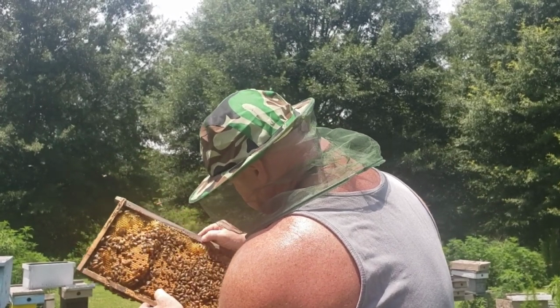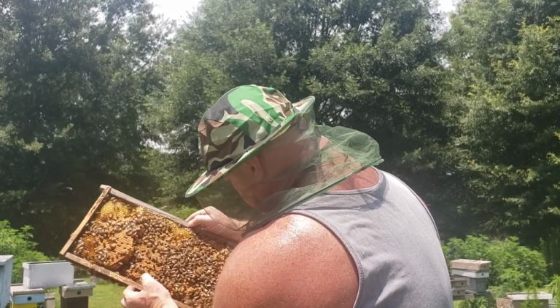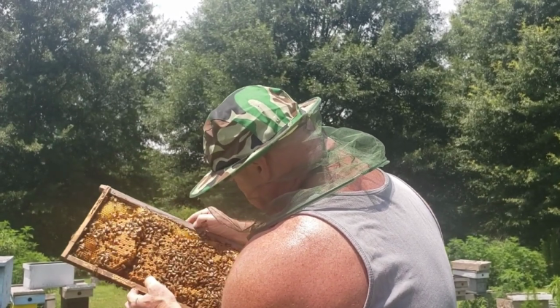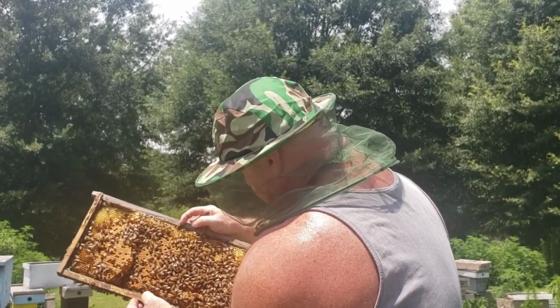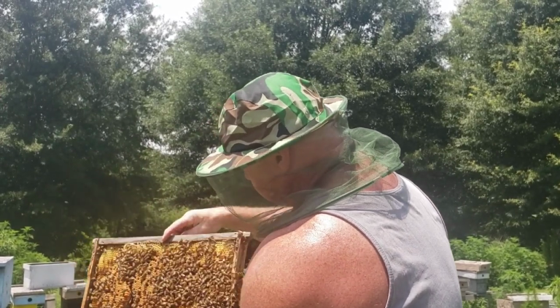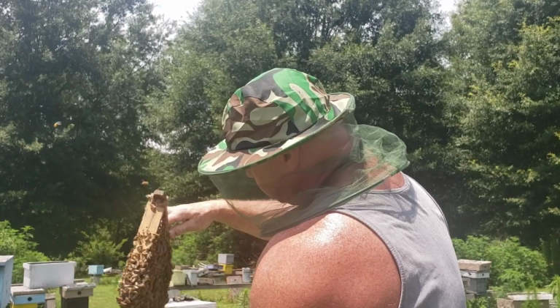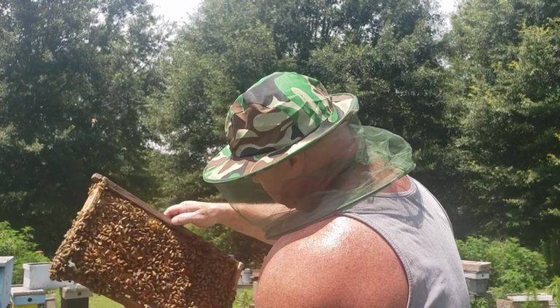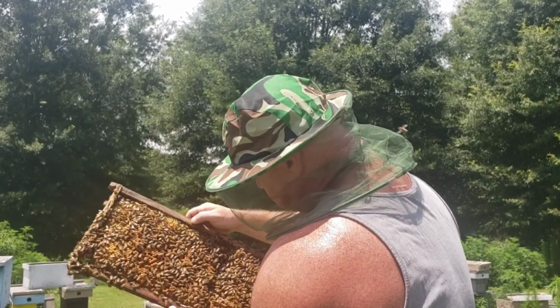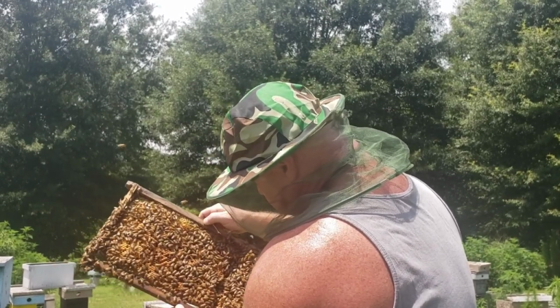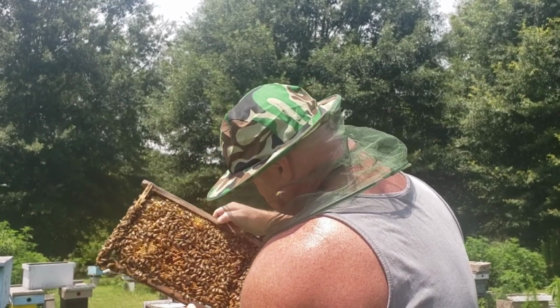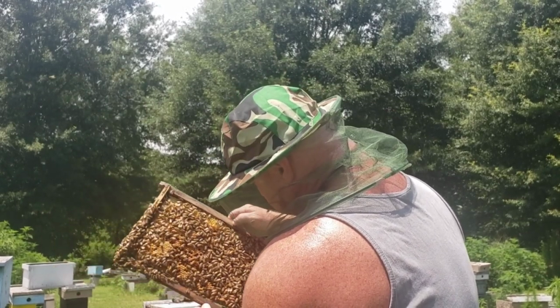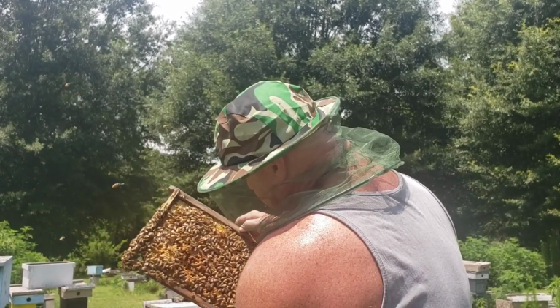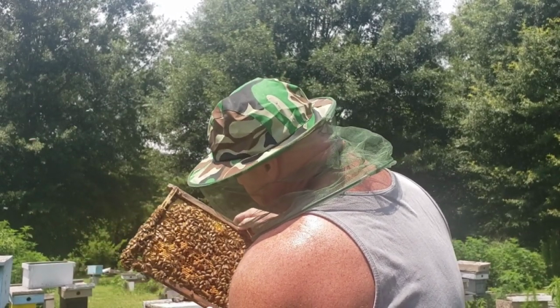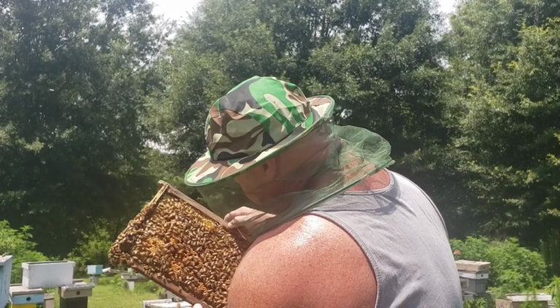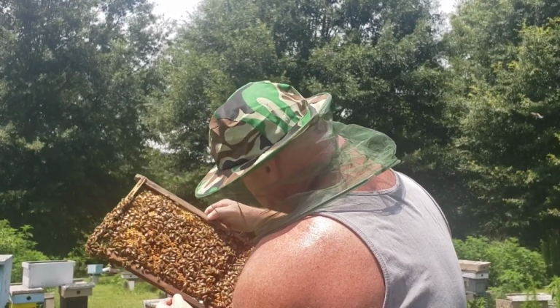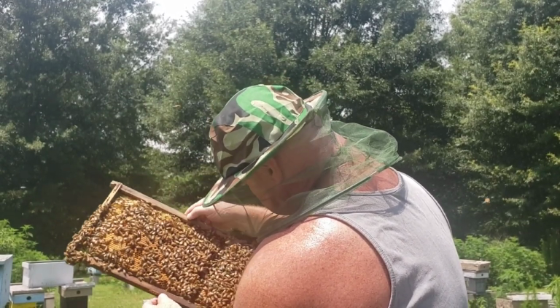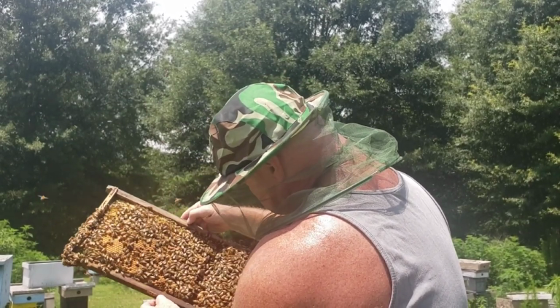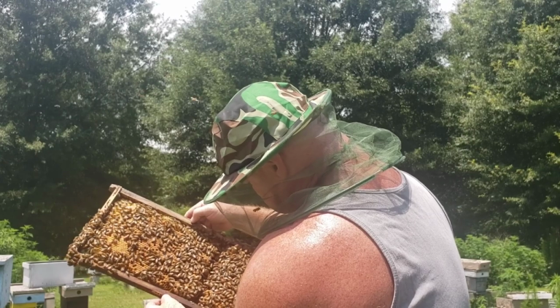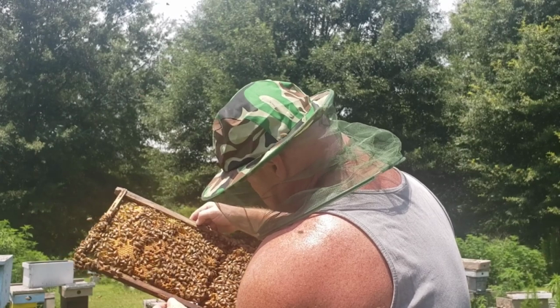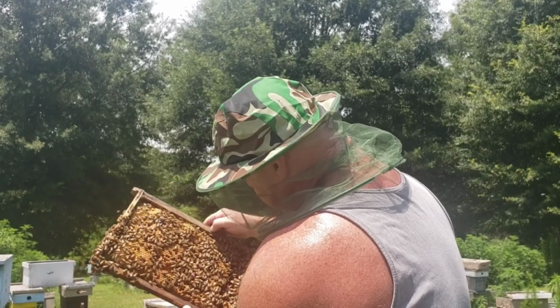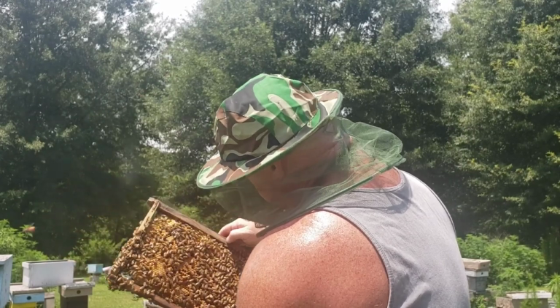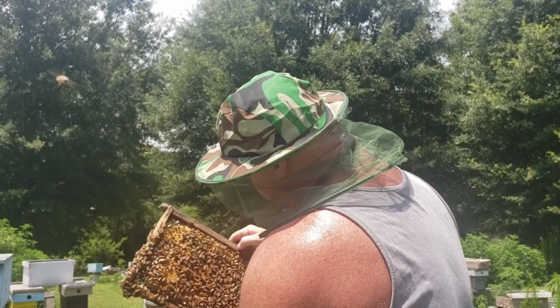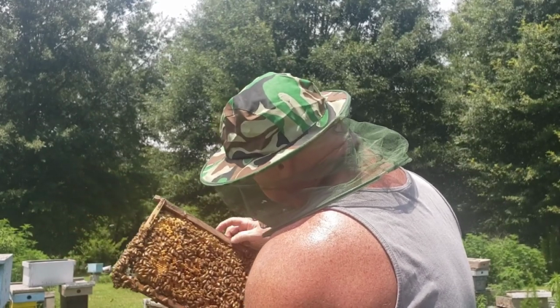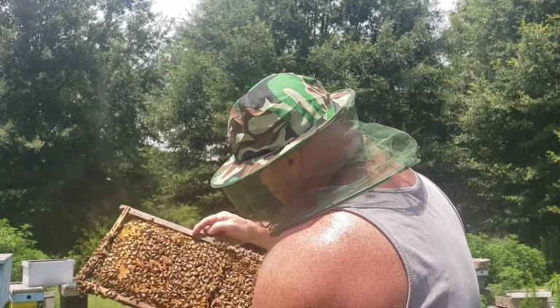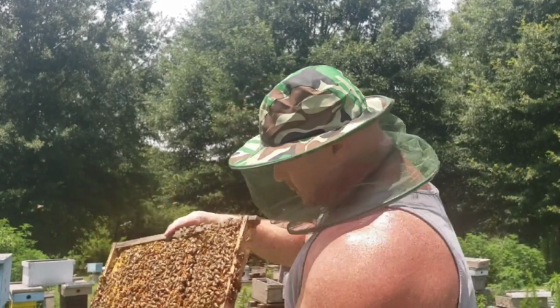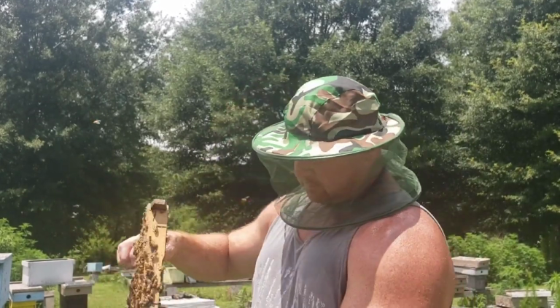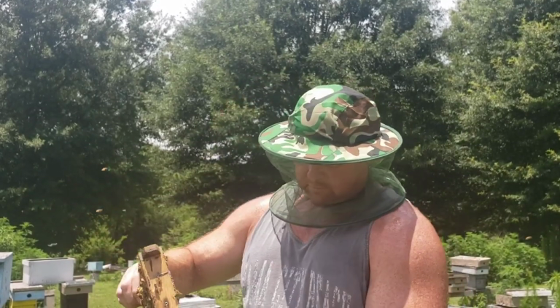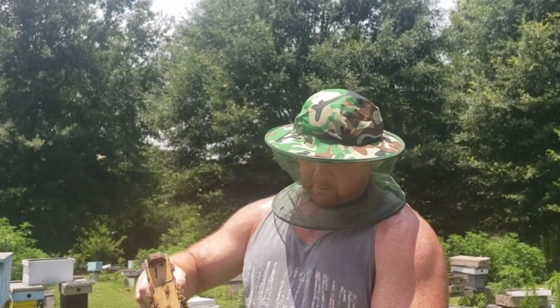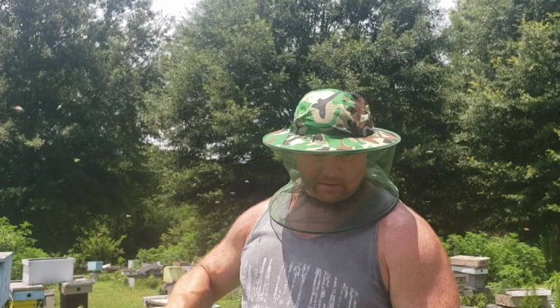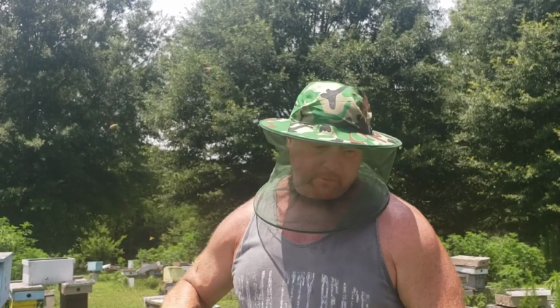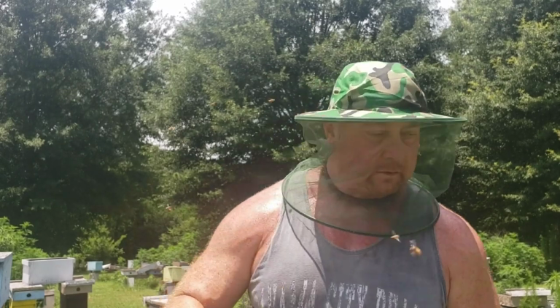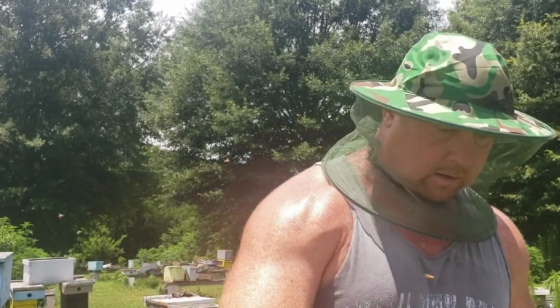Same thing here — tons of capped brood. Not seeing a whole lot of drone brood, so we look good there.